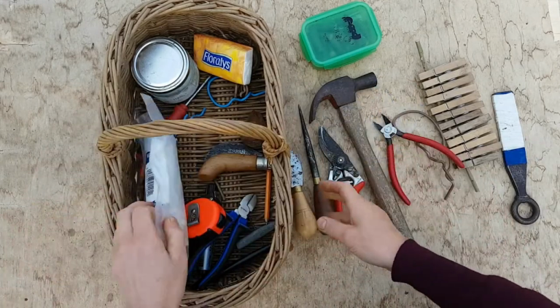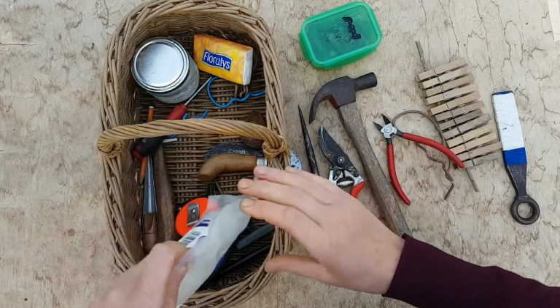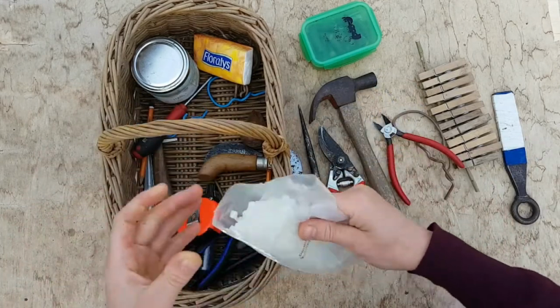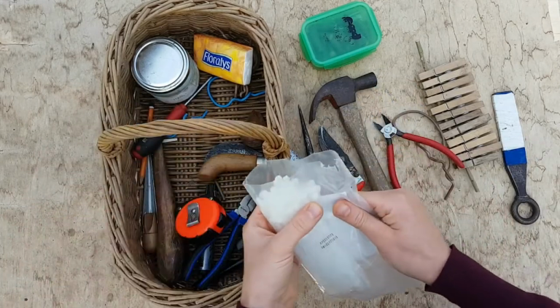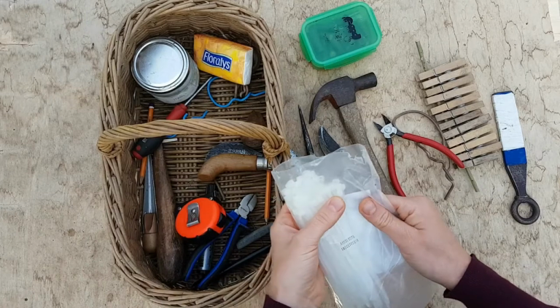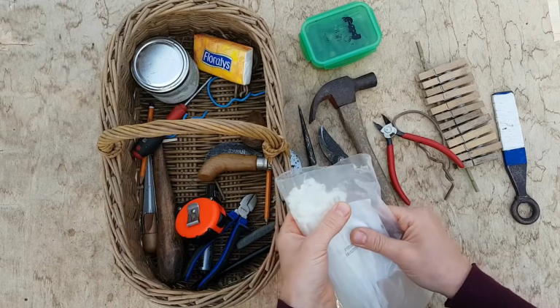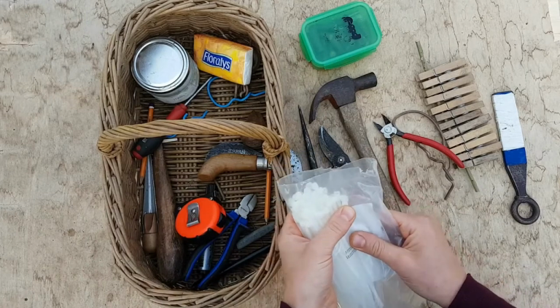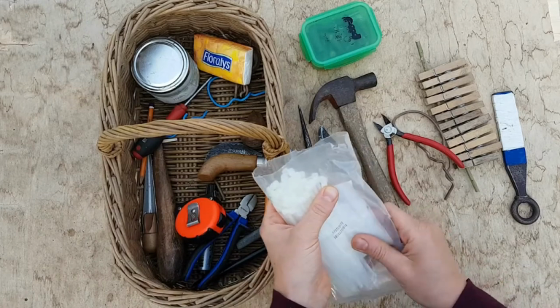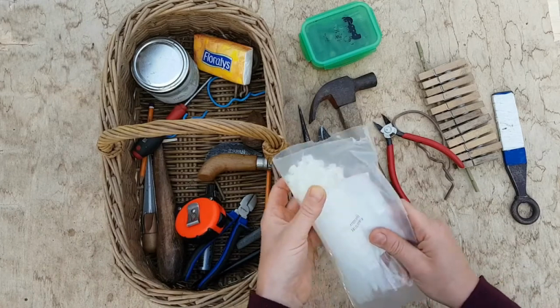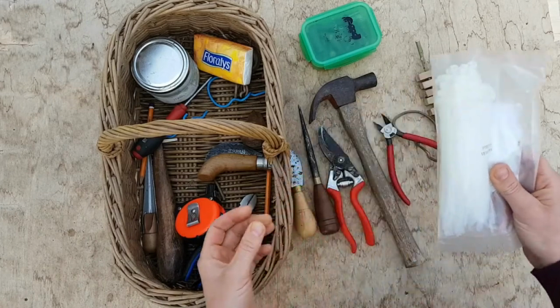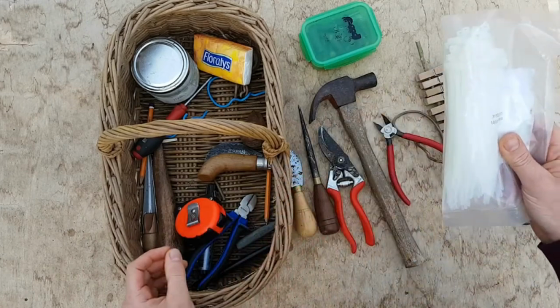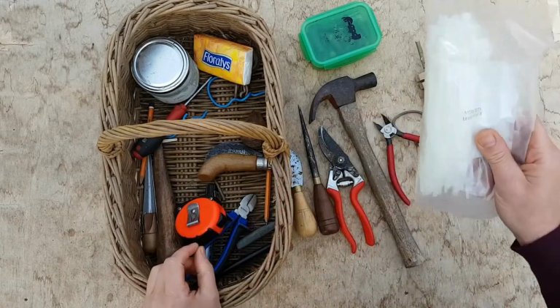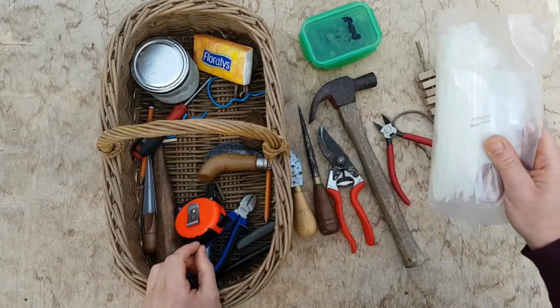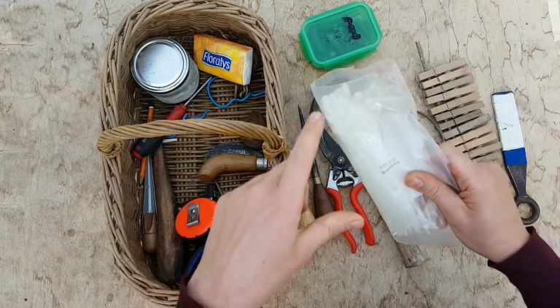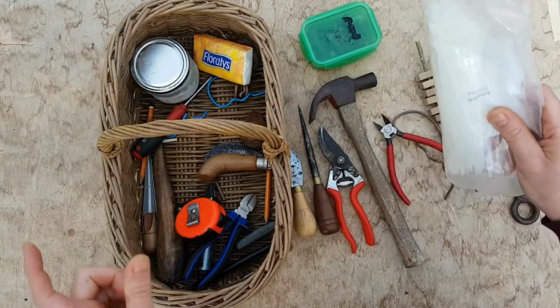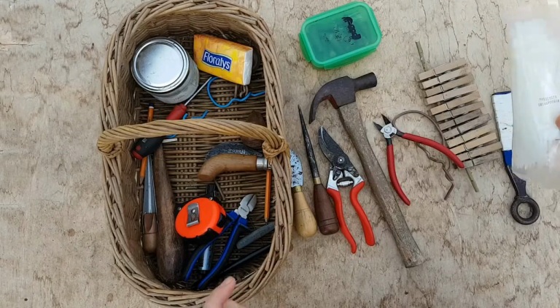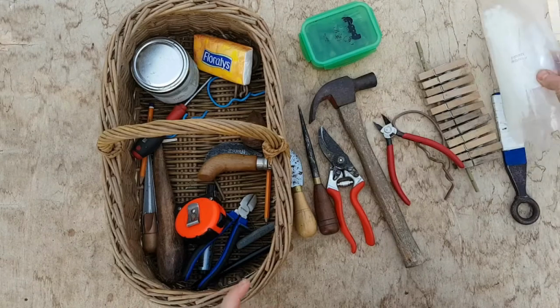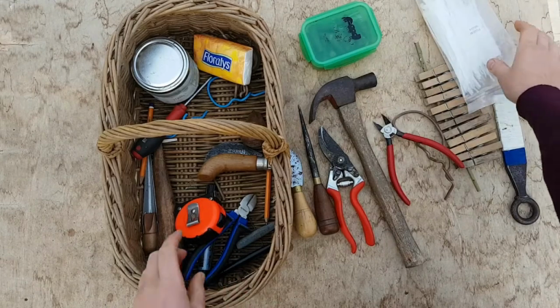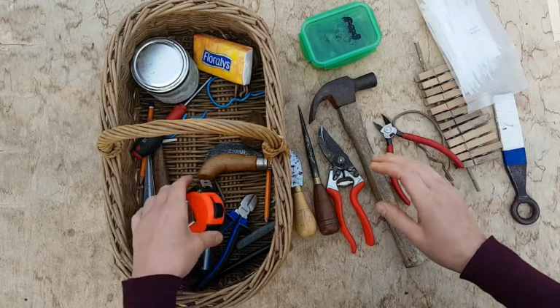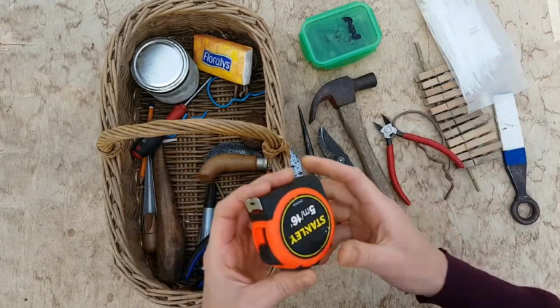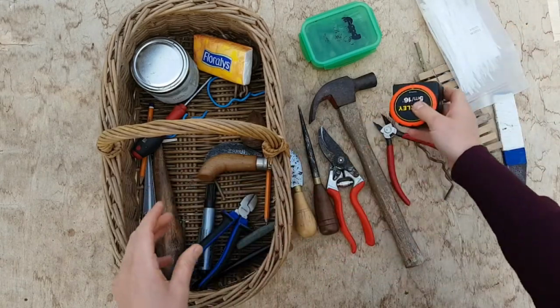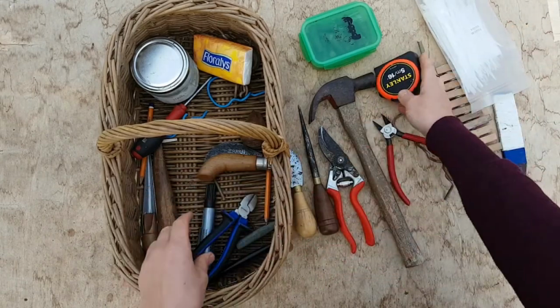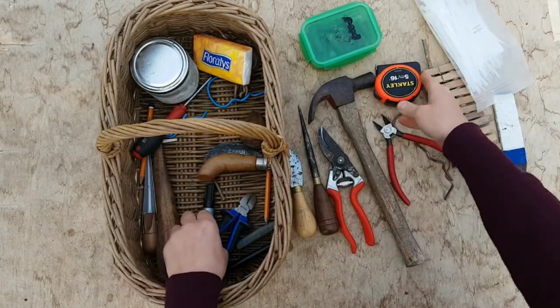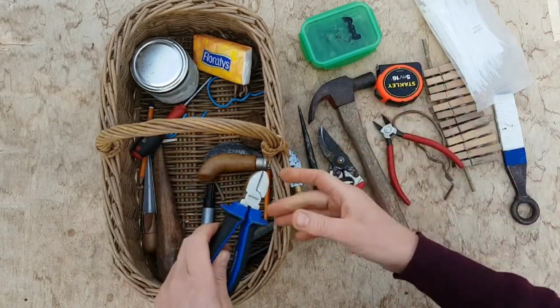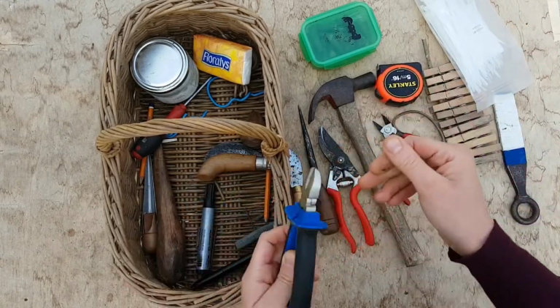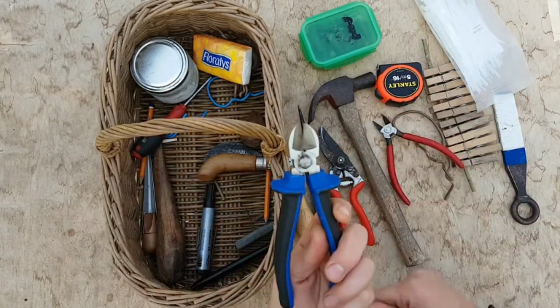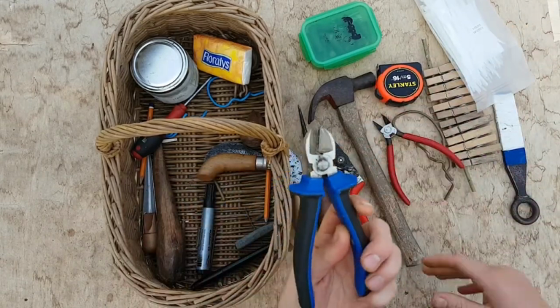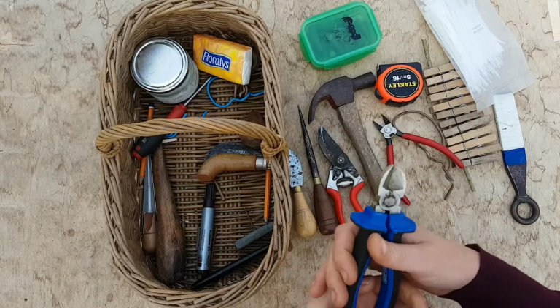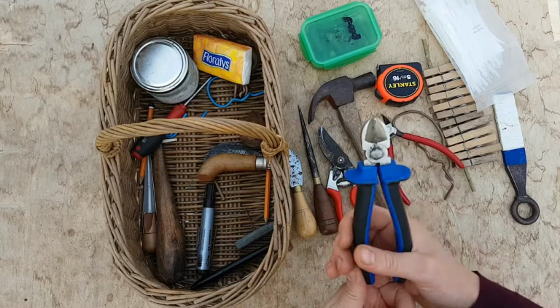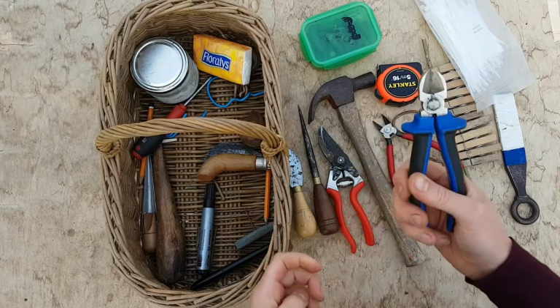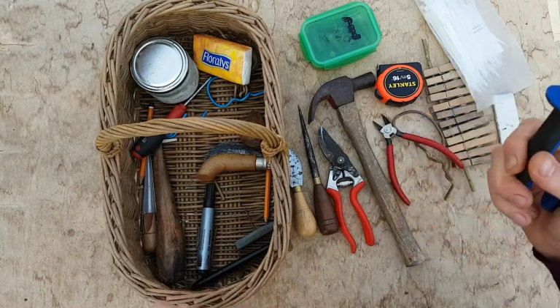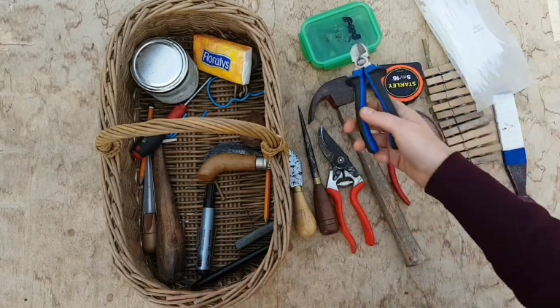I have a whole pile of zip ties here that I use for making hoops. Measuring tape. Metal cutters — again that's for square work.